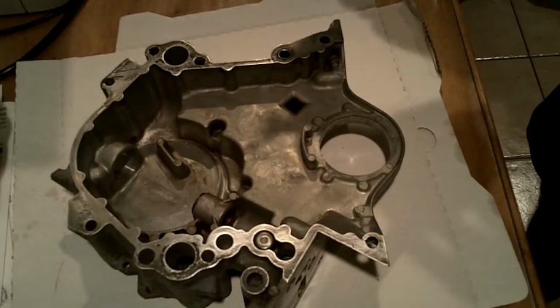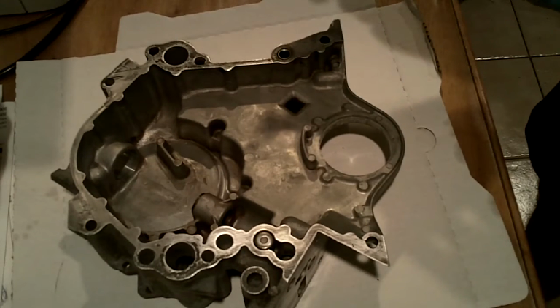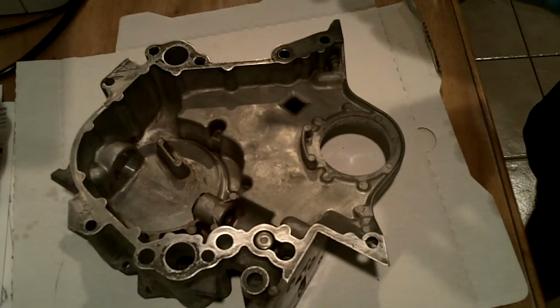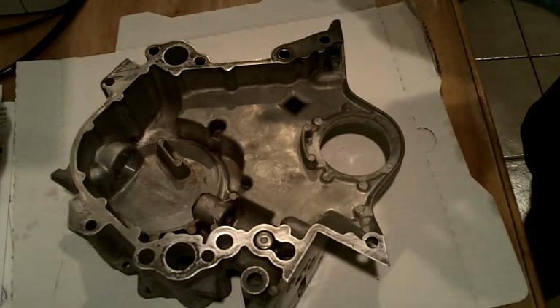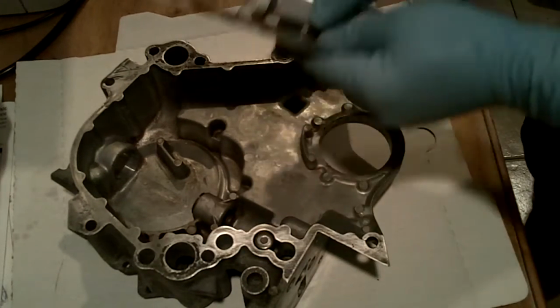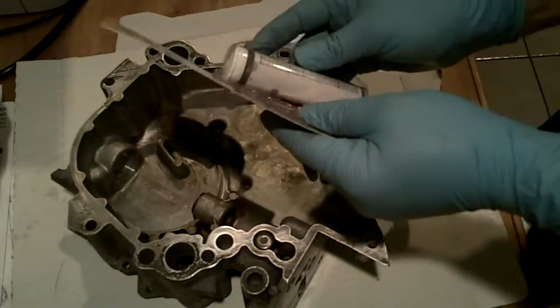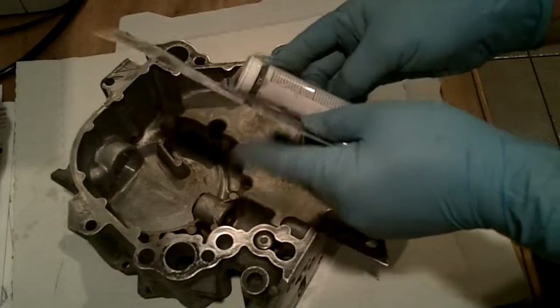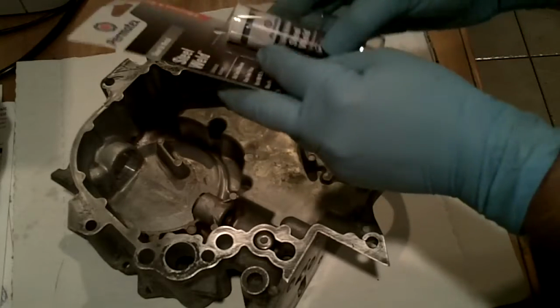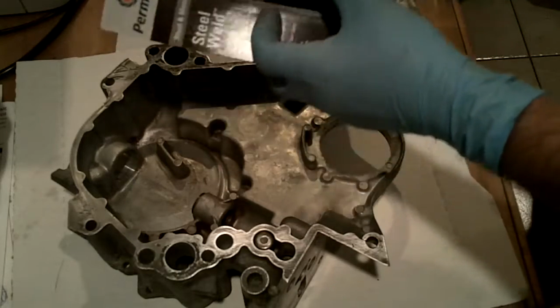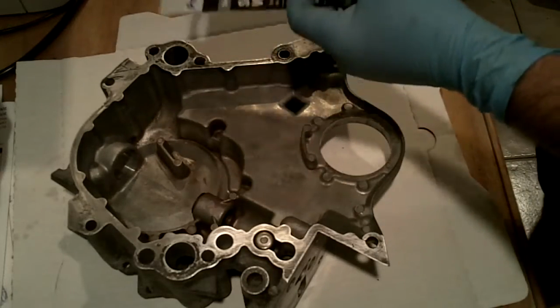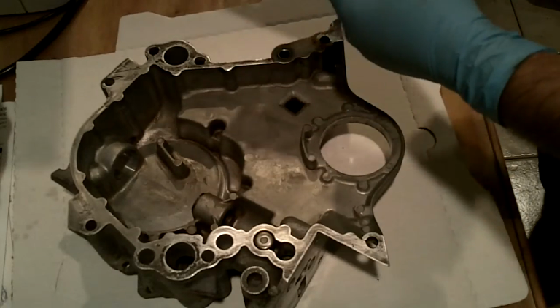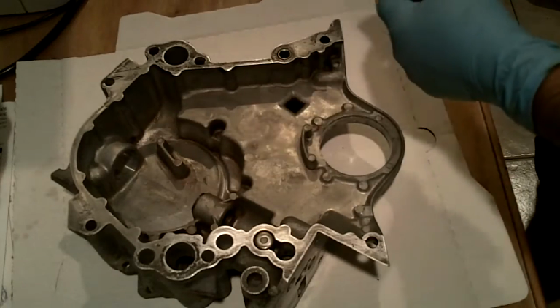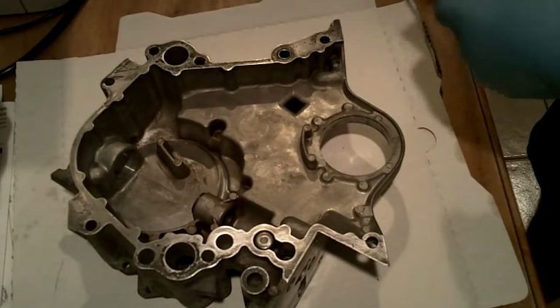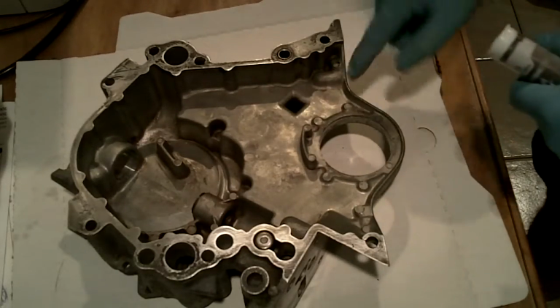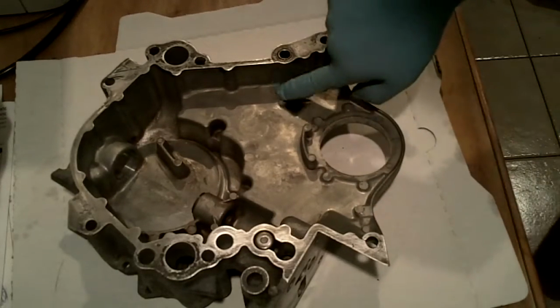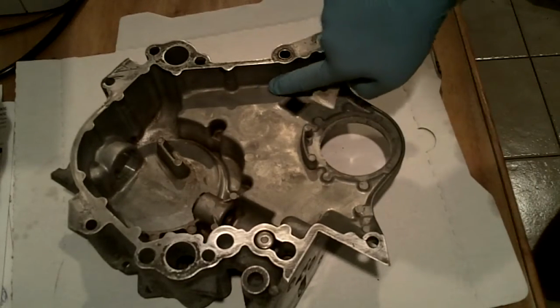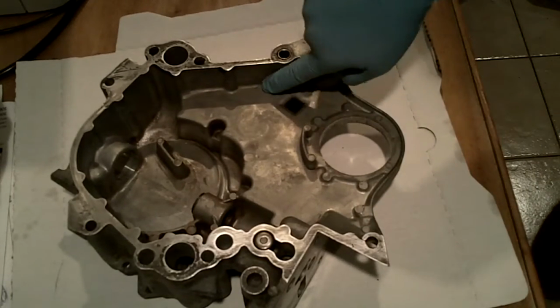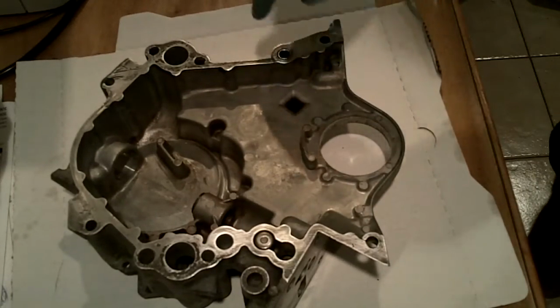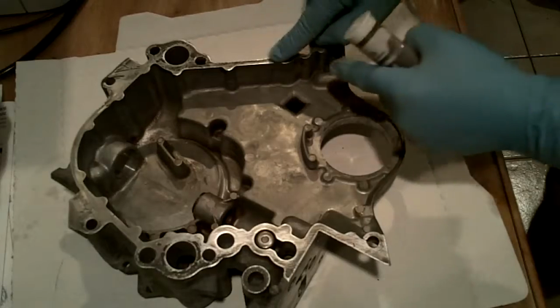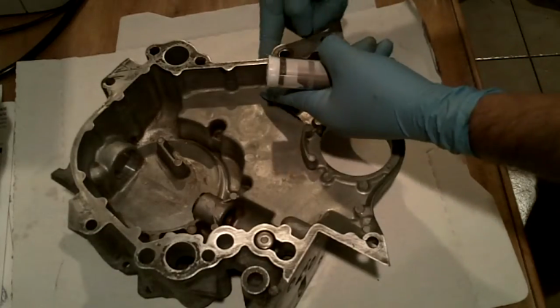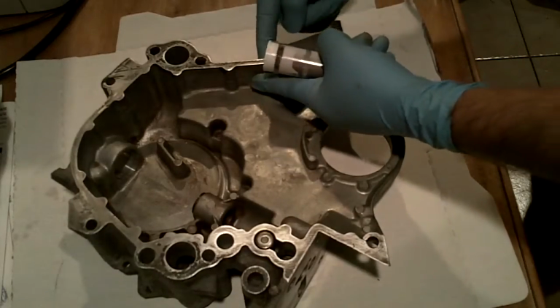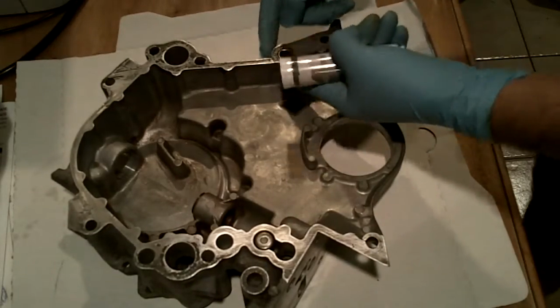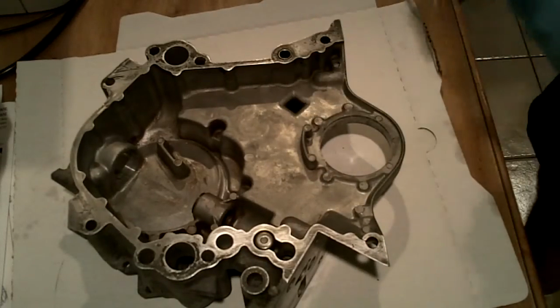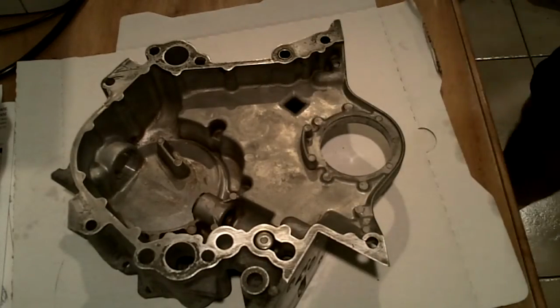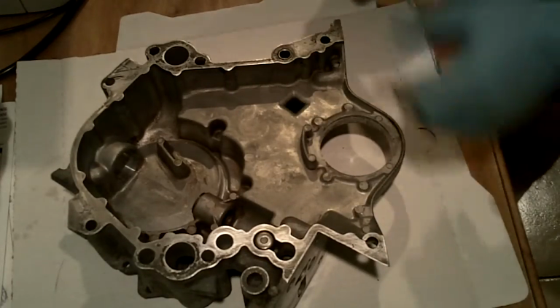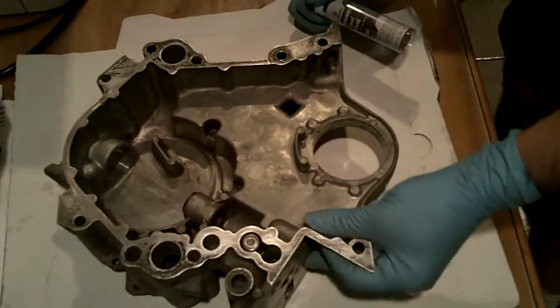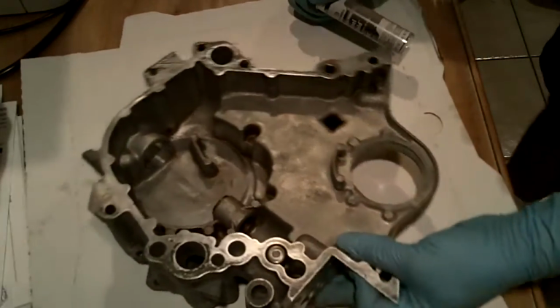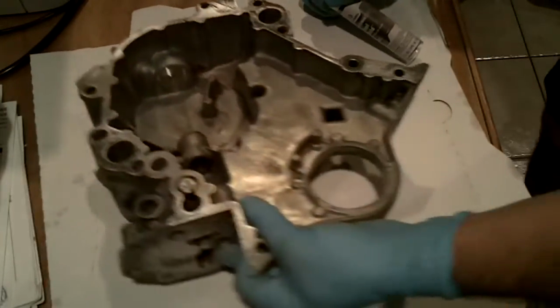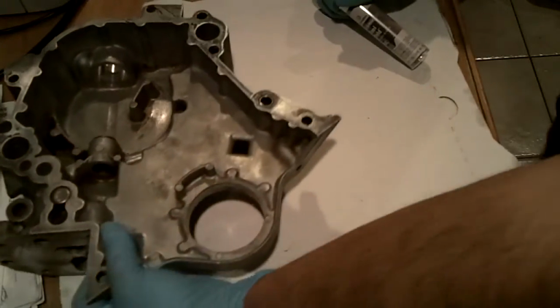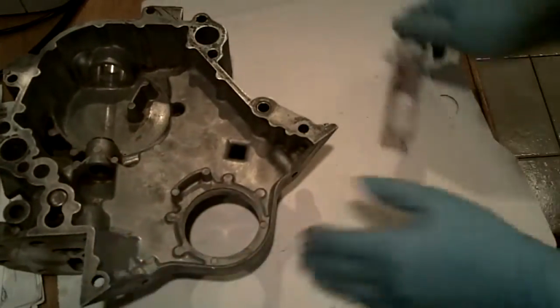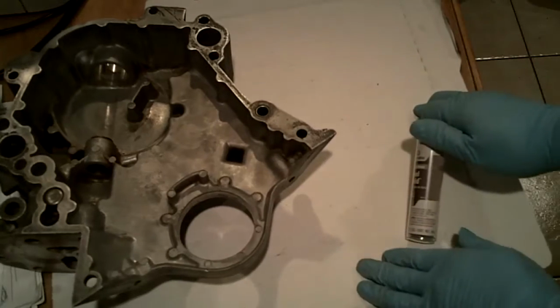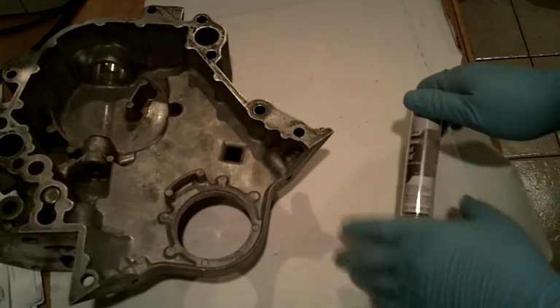Once I cut off the piece and mix it, it gives us about two minutes to work with it, and I'm just going to try to push it into this crack. I'm hoping that that's going to do it.